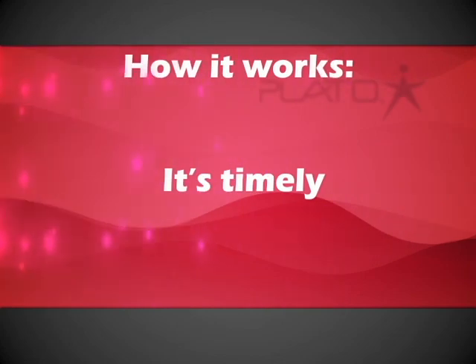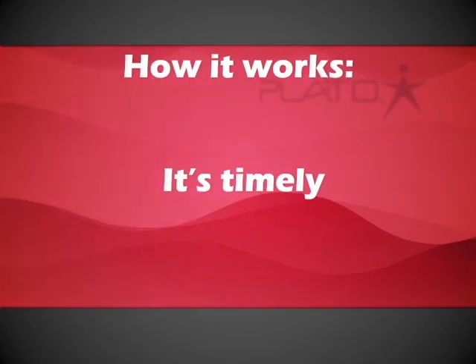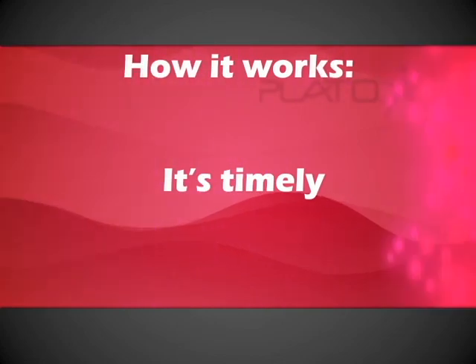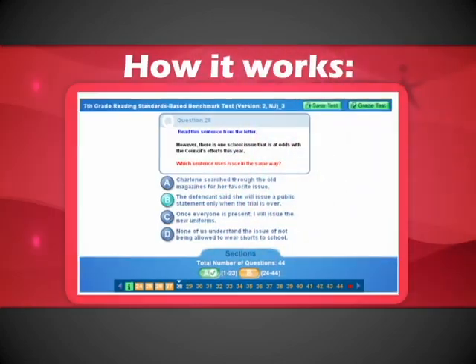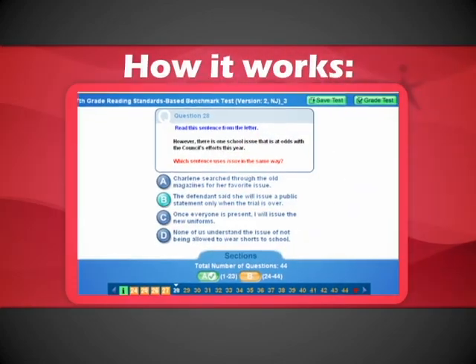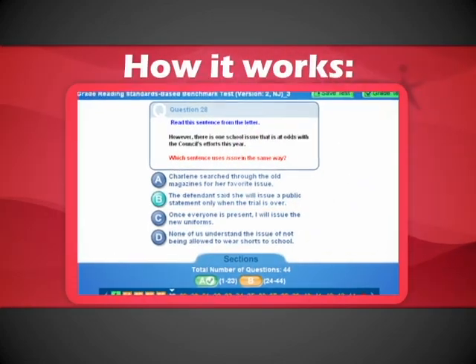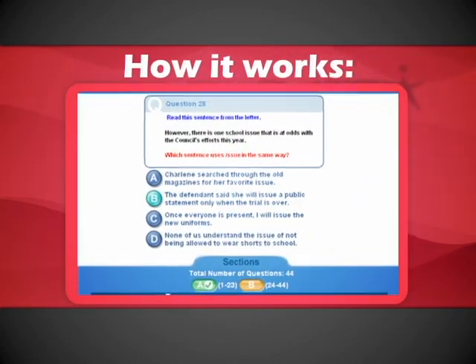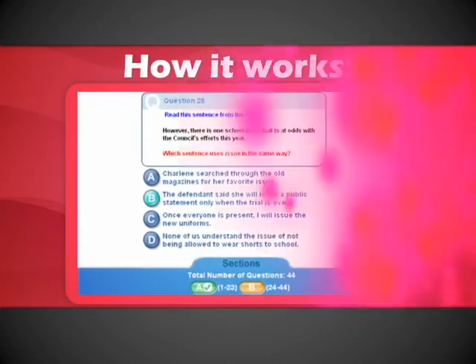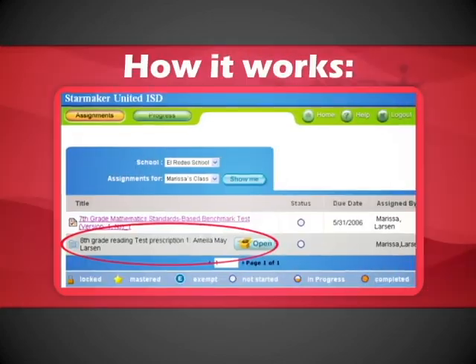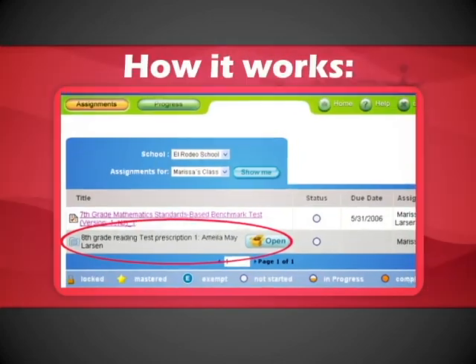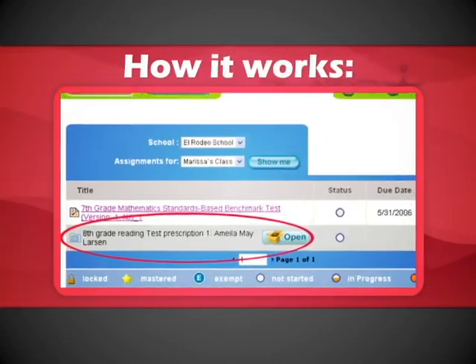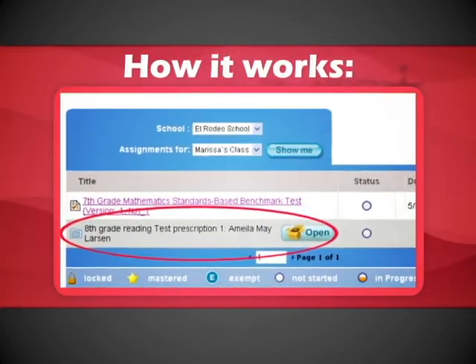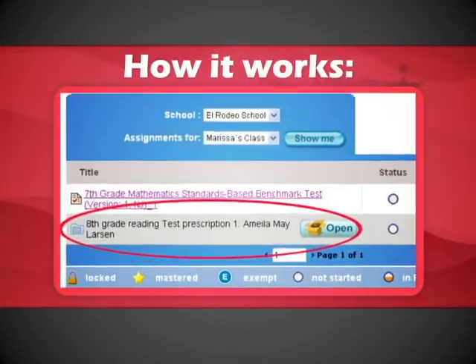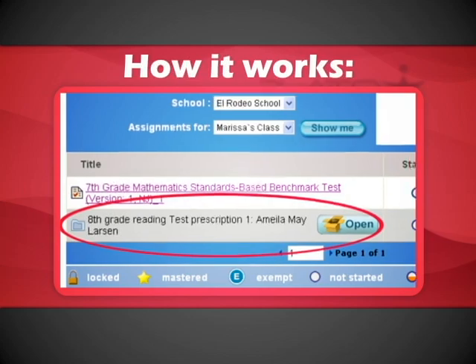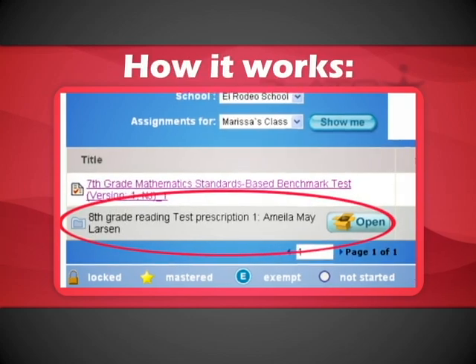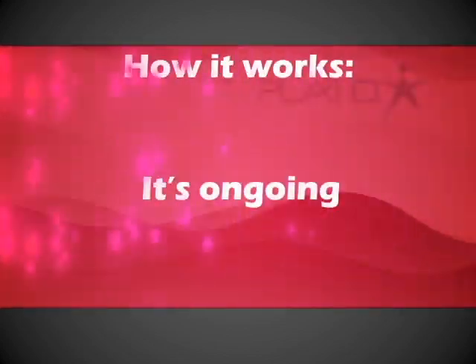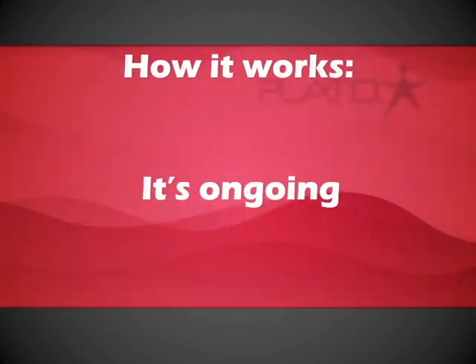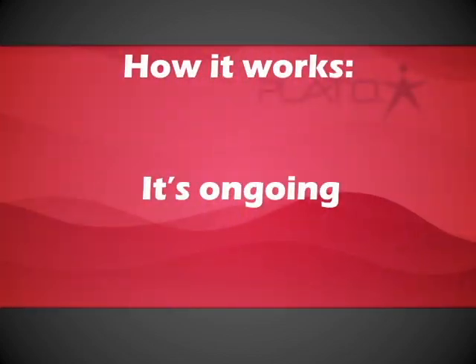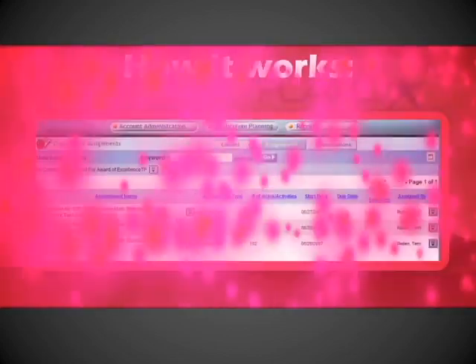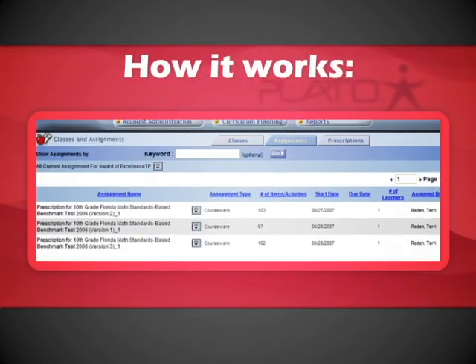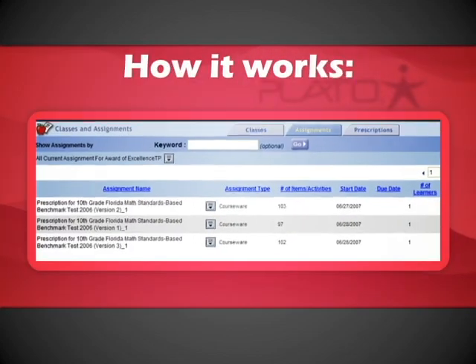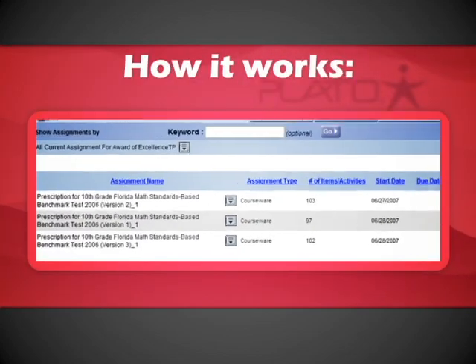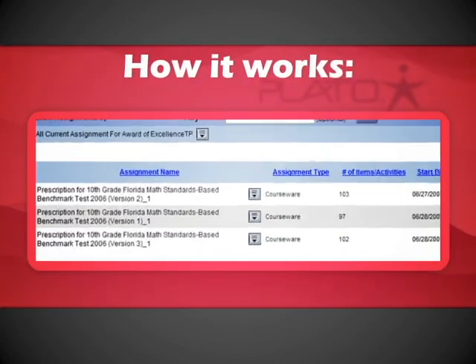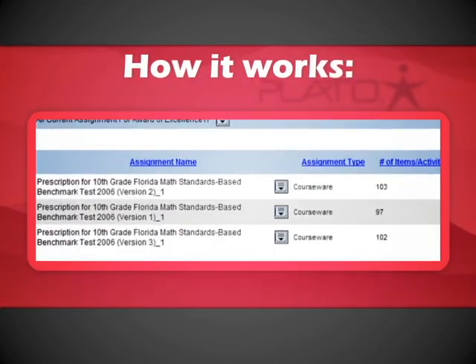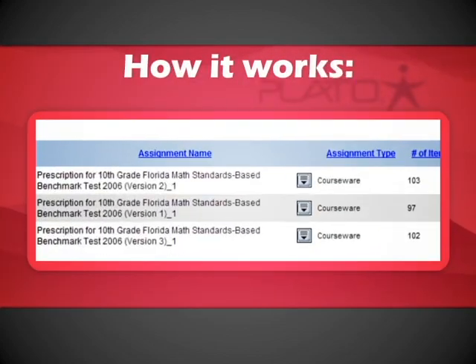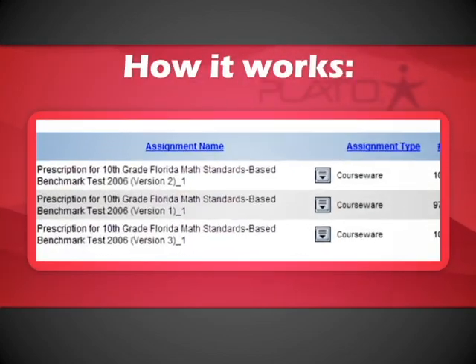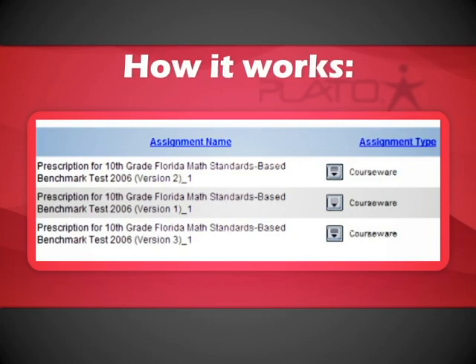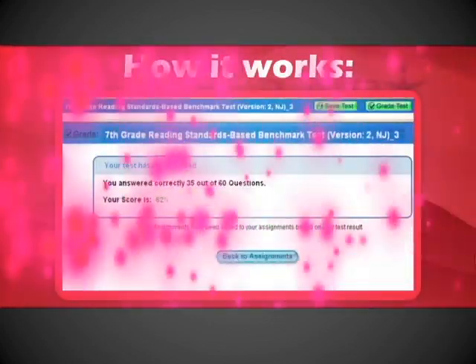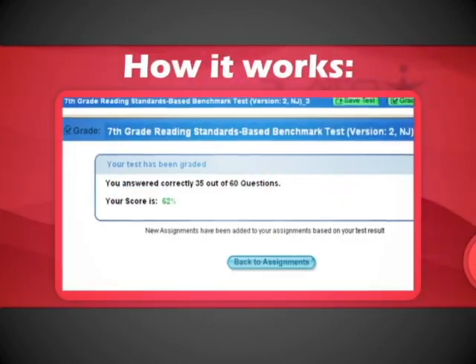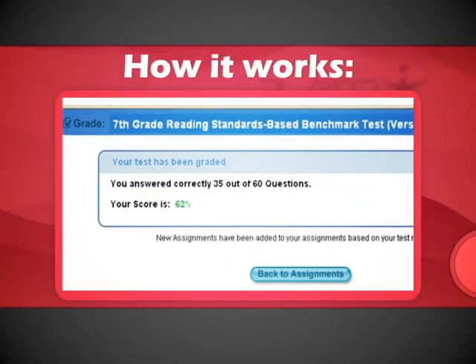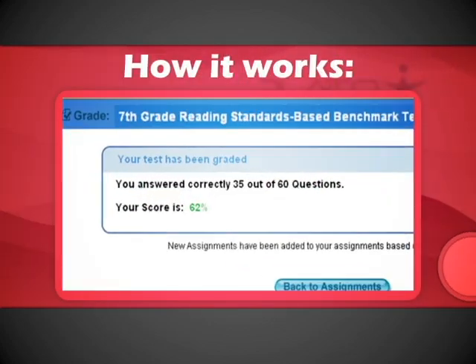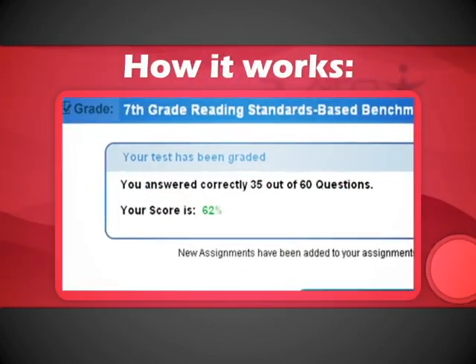It's timely — from start to finish, test to personalized prescription in about an hour. It's ongoing: comparable test versions and an award-winning standards browser allow progressive status checks throughout the year.